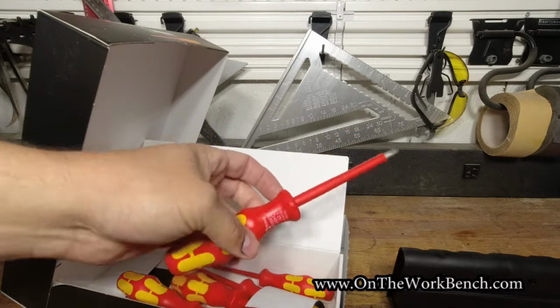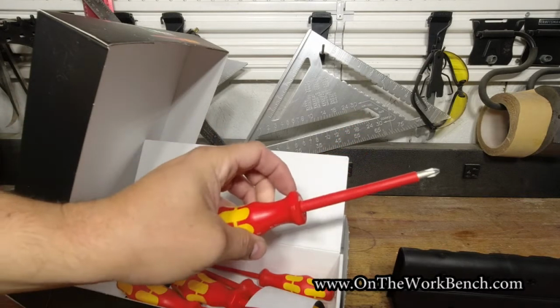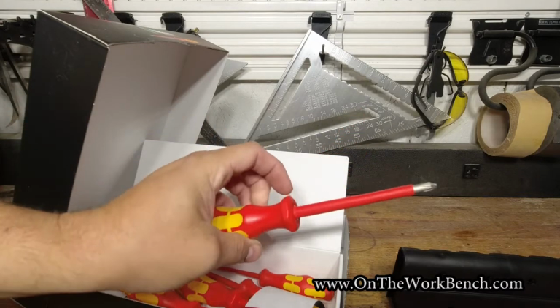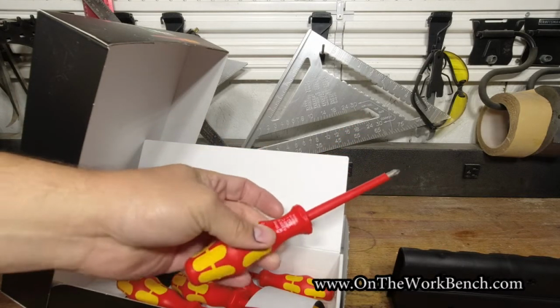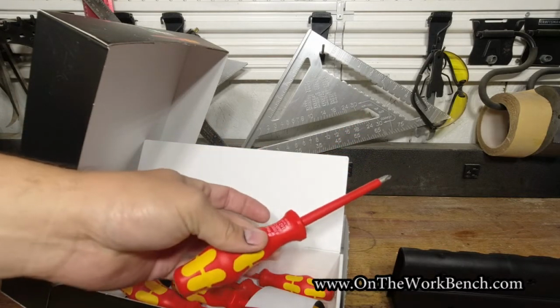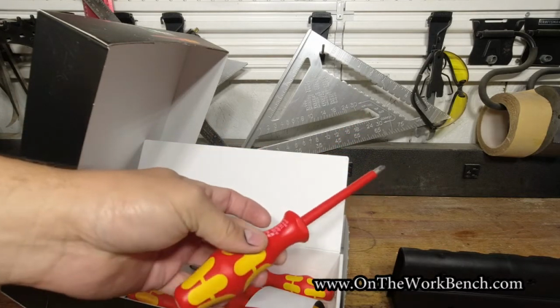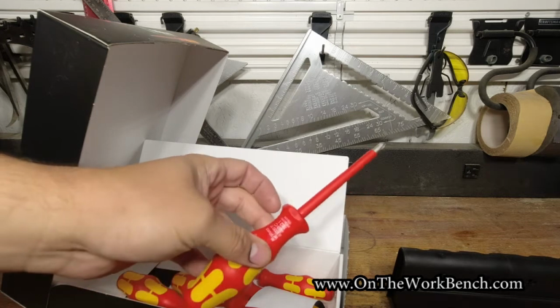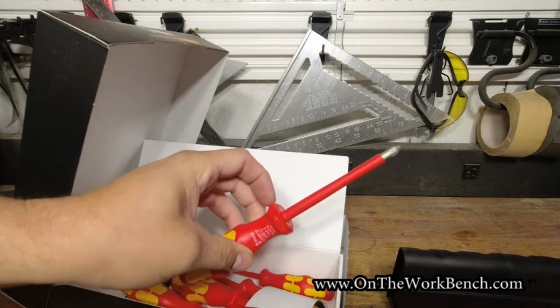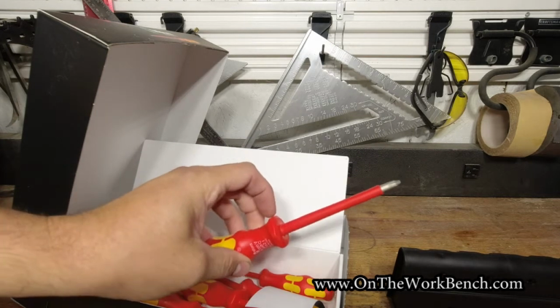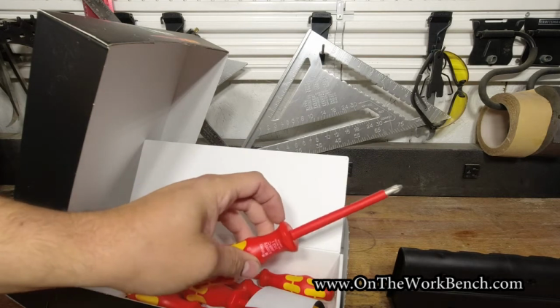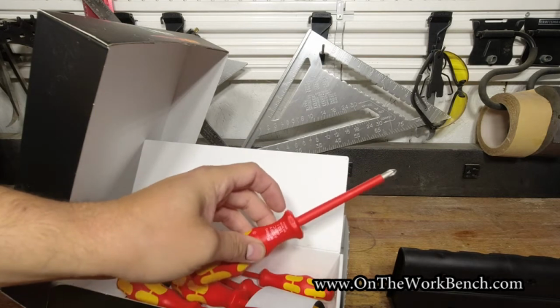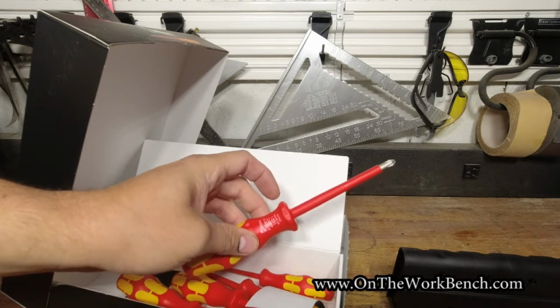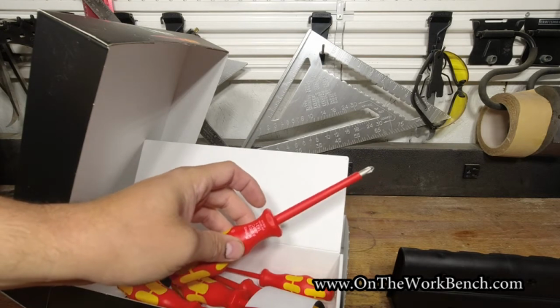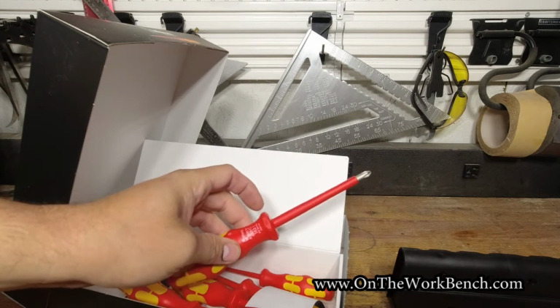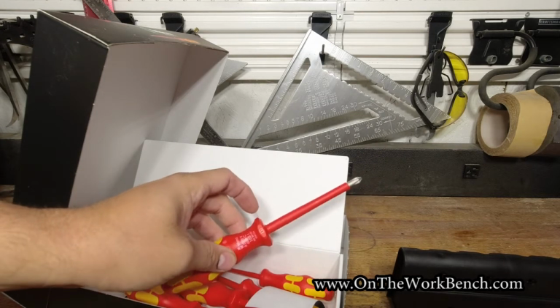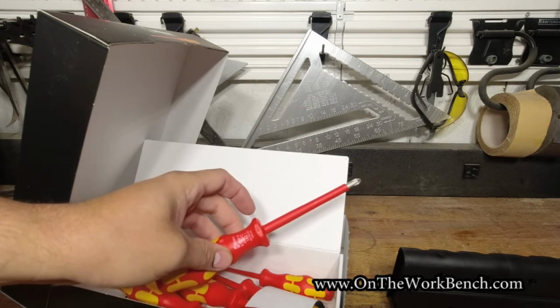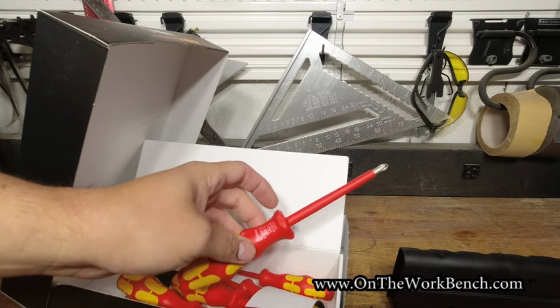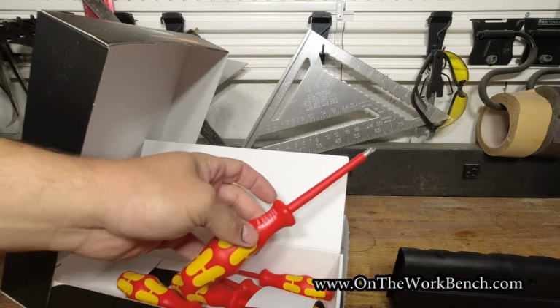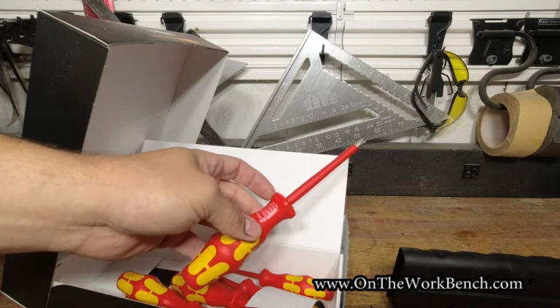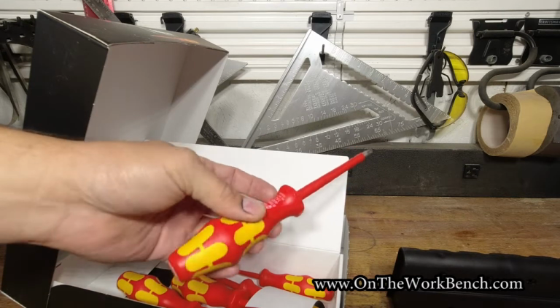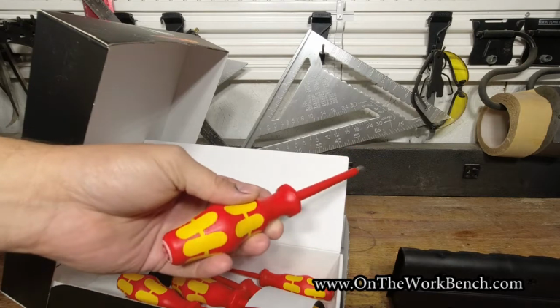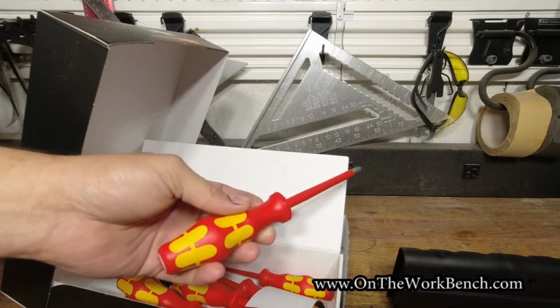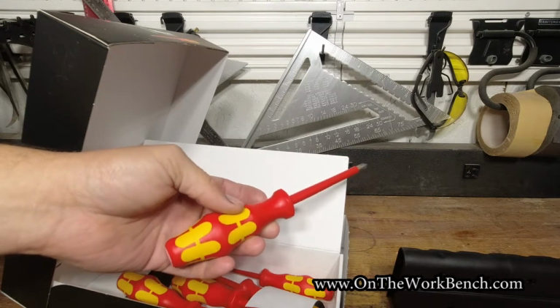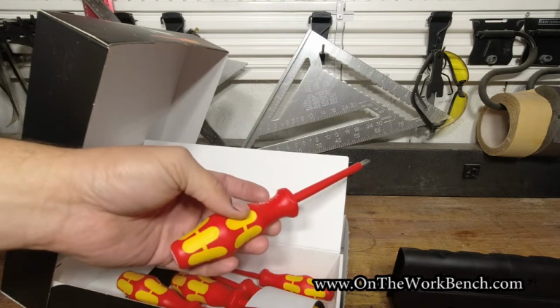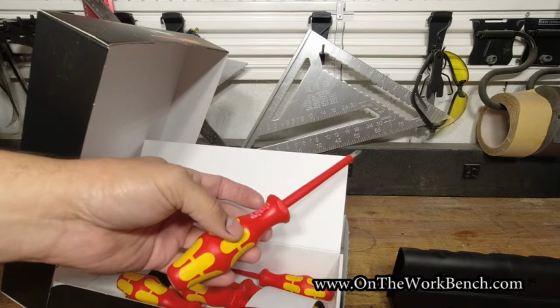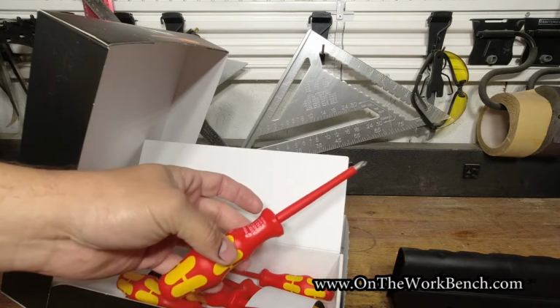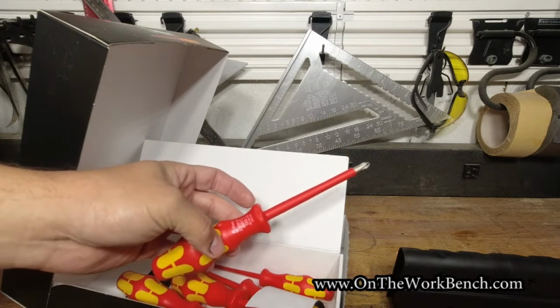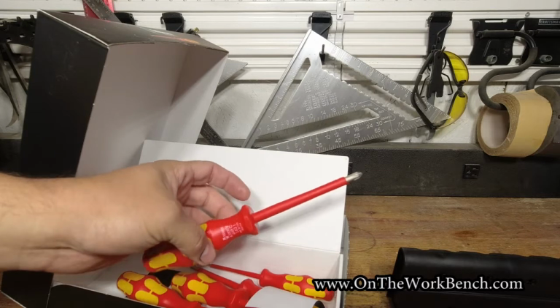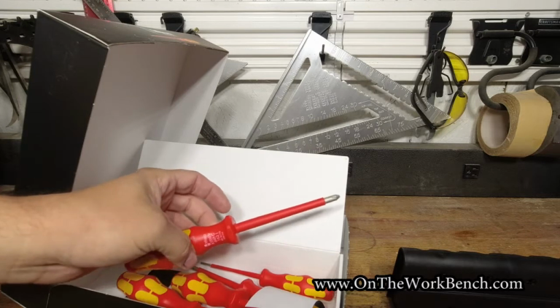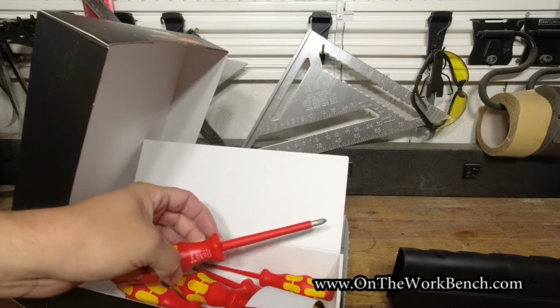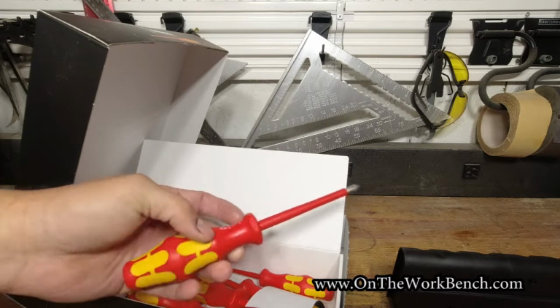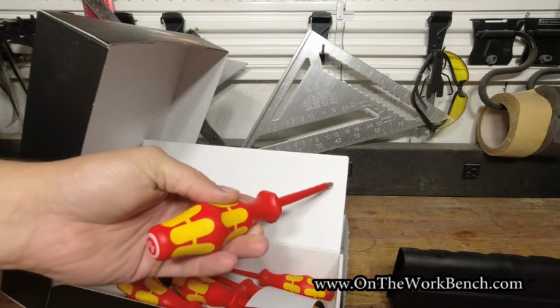I've got some work I need to do on my household standby generator, and one of the final steps in that is adjusting a voltage regulator. In theory I shouldn't need screwdrivers like this to do that, but I thought it would be better safe than sorry — so that's why I picked up this kit.